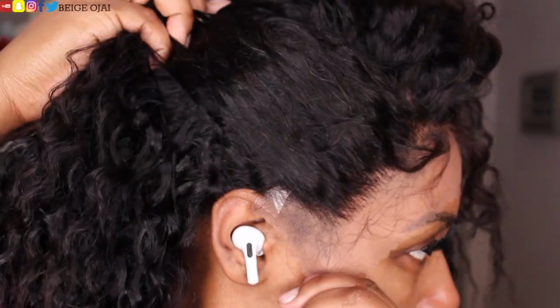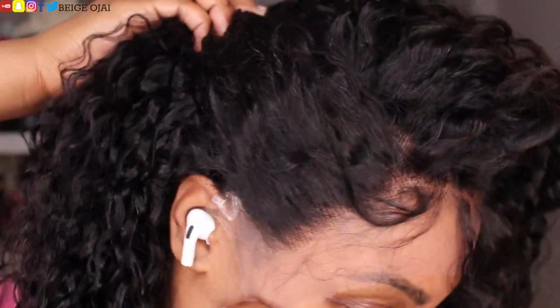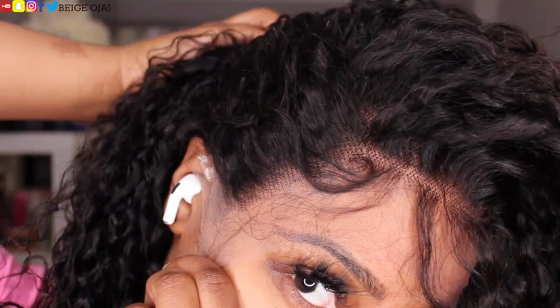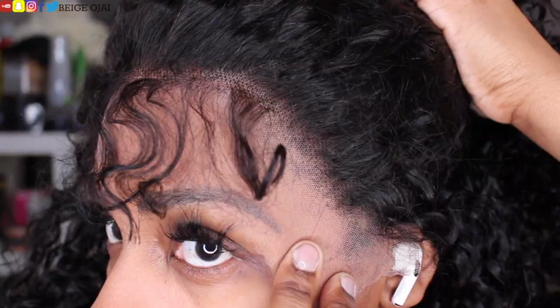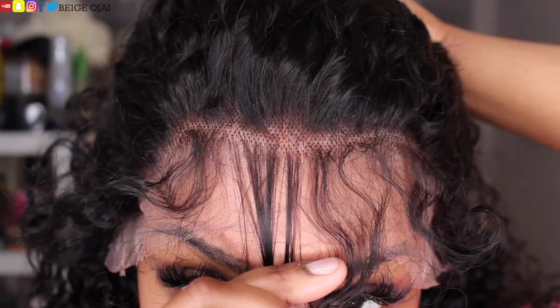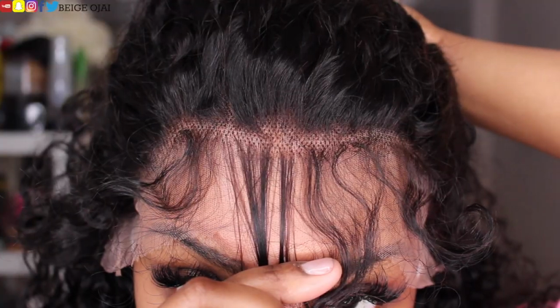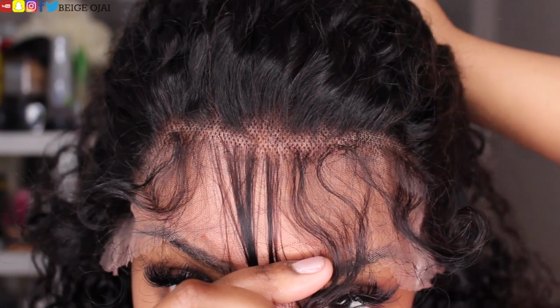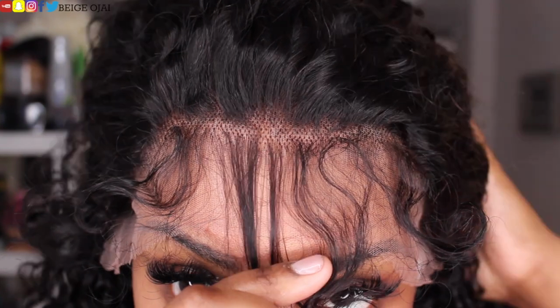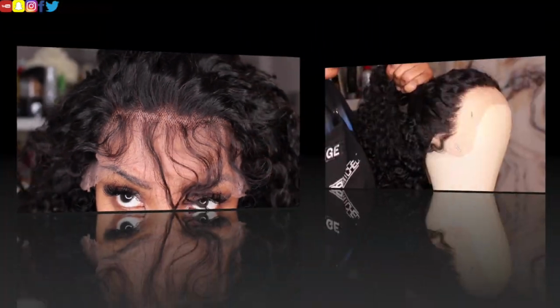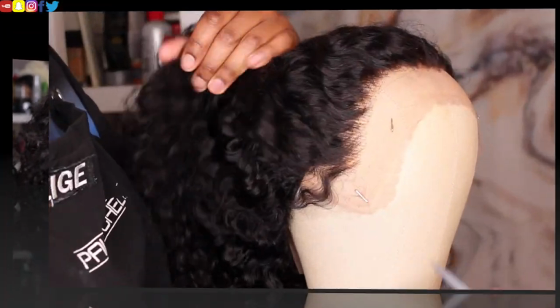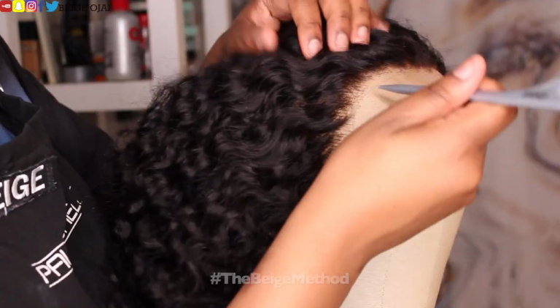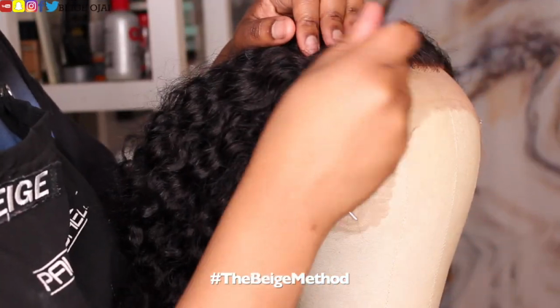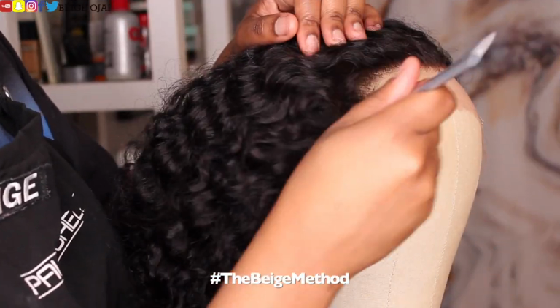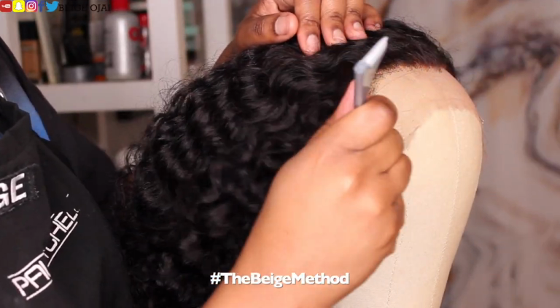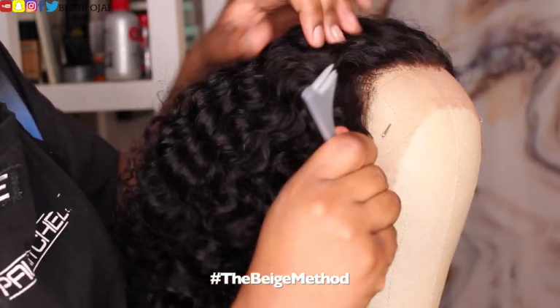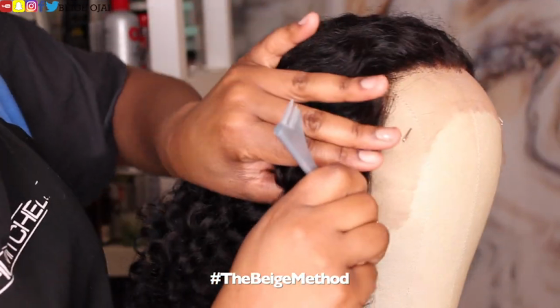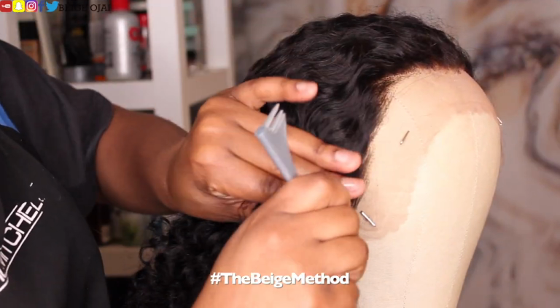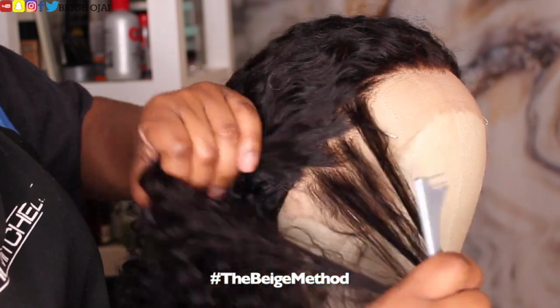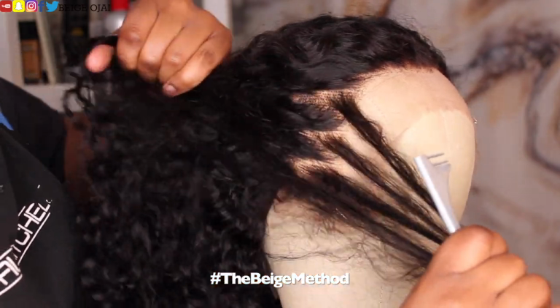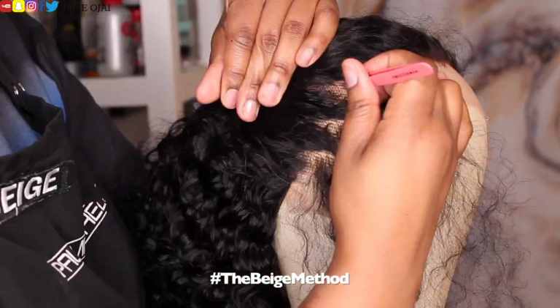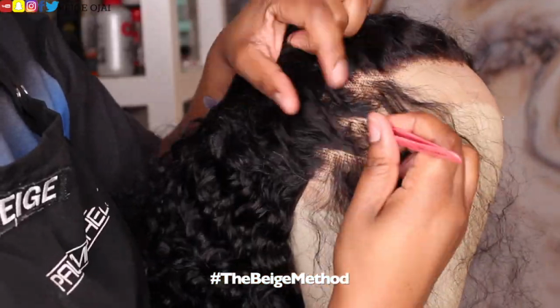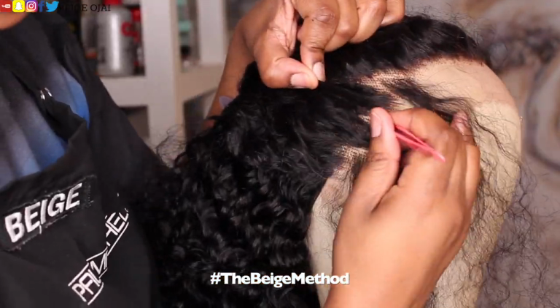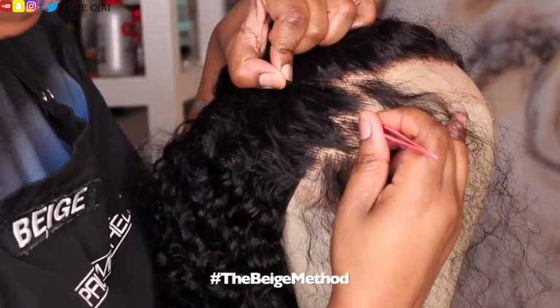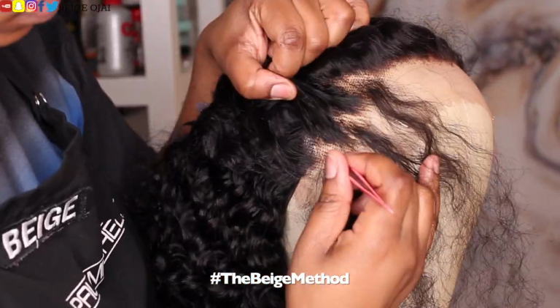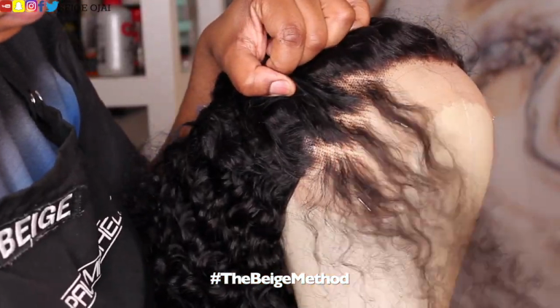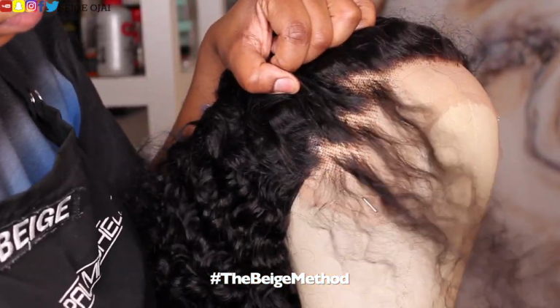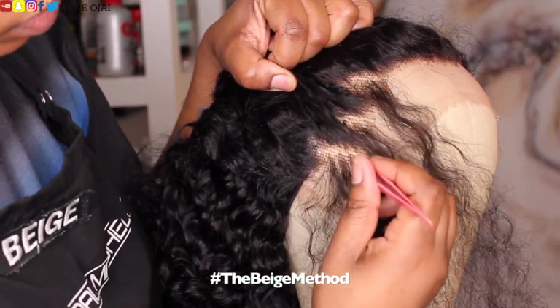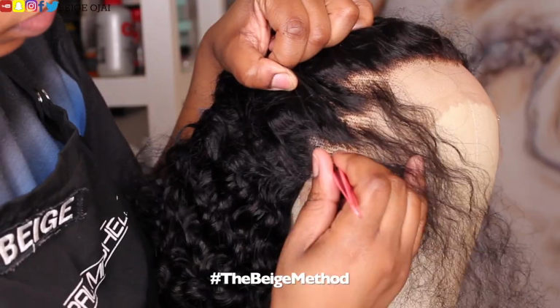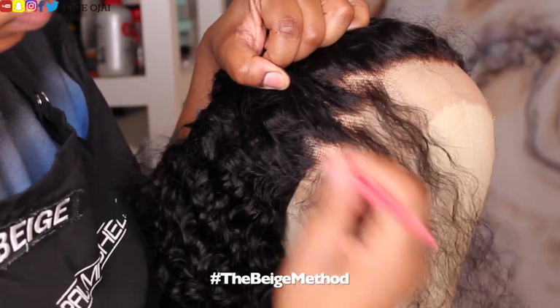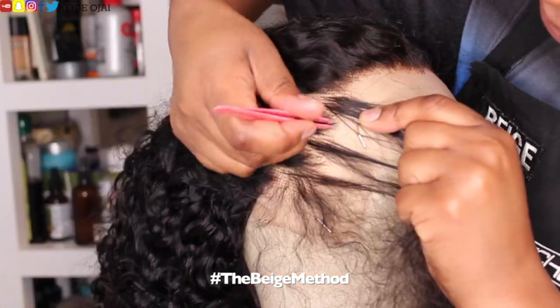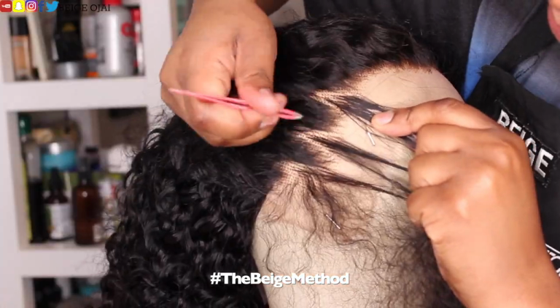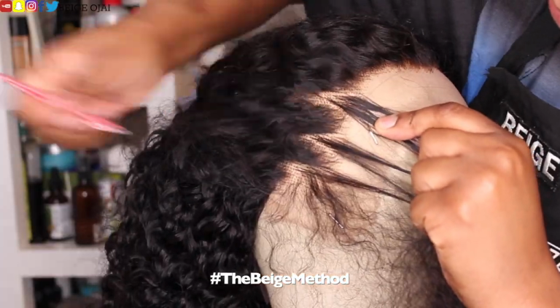The first thing that I'm going to do is get rid of some of that extra density from the hairline, just so that it can be thinner in the front and gradually fade into a thicker hairline so that it can look more natural. To do that, I'll be doing the Beige method of zigzag plucking and parting.